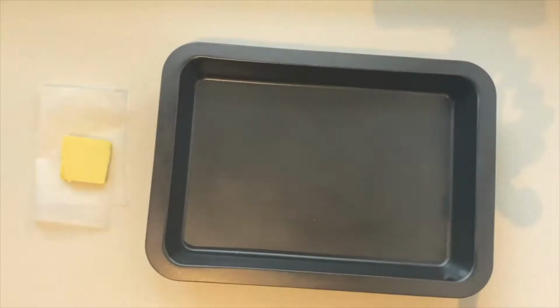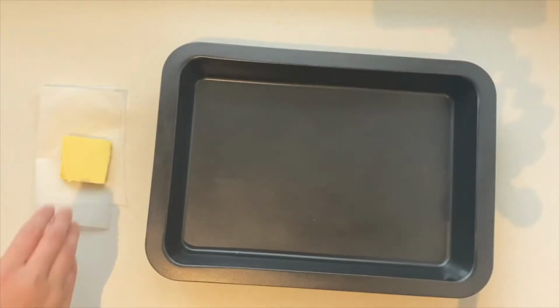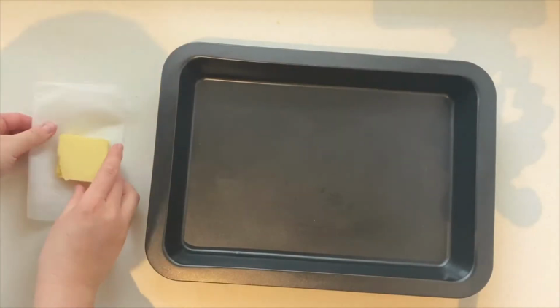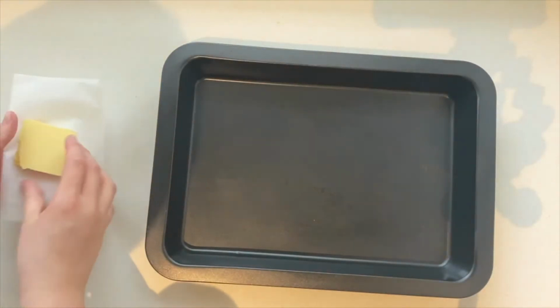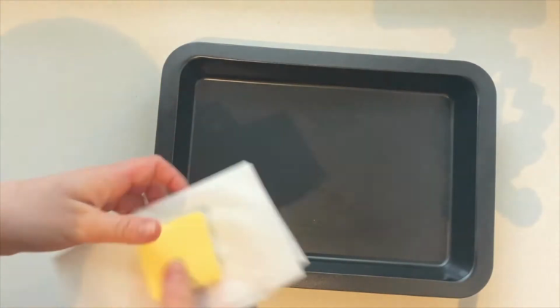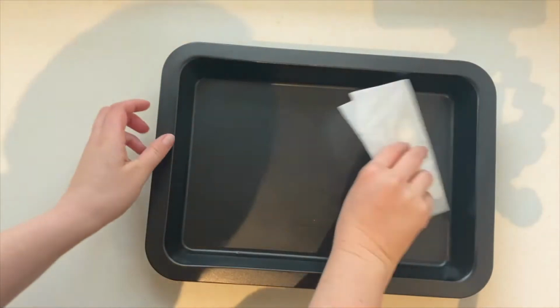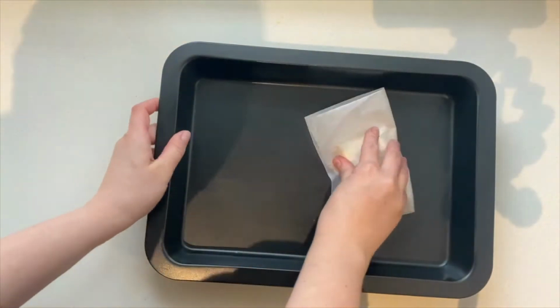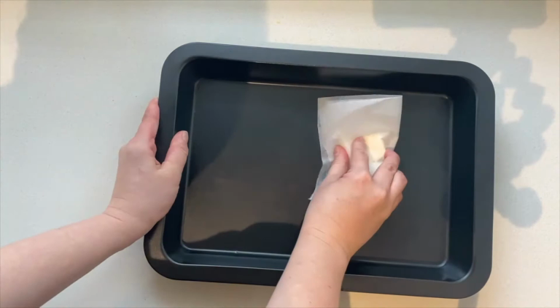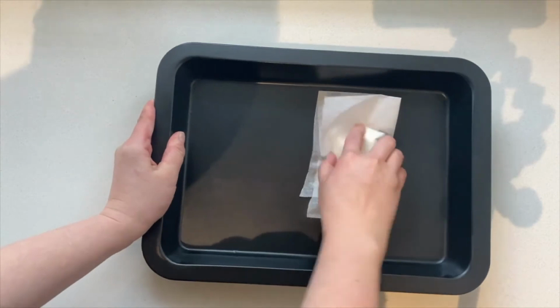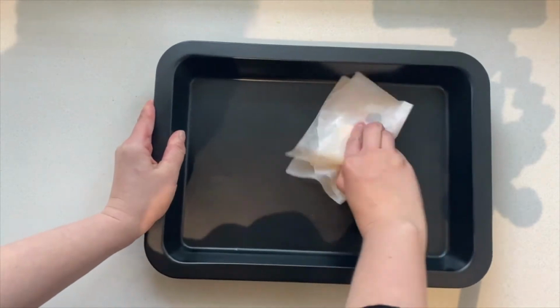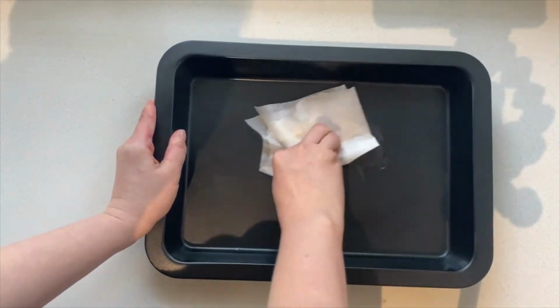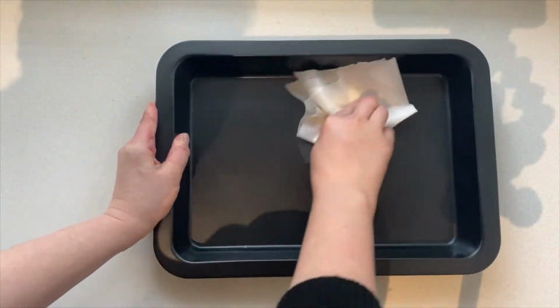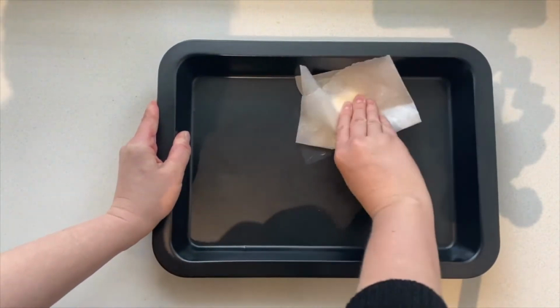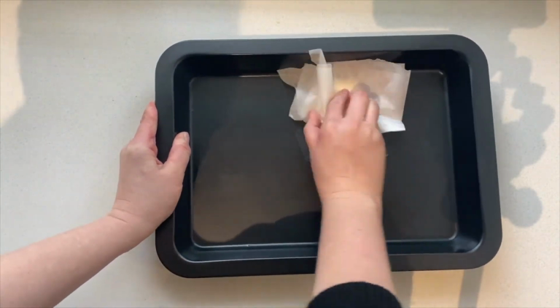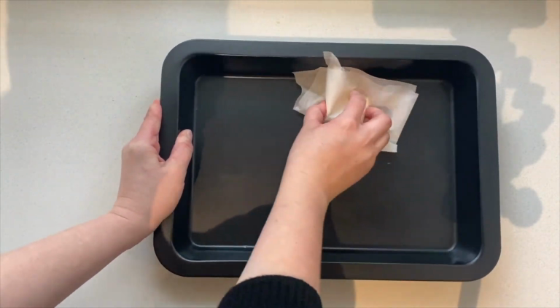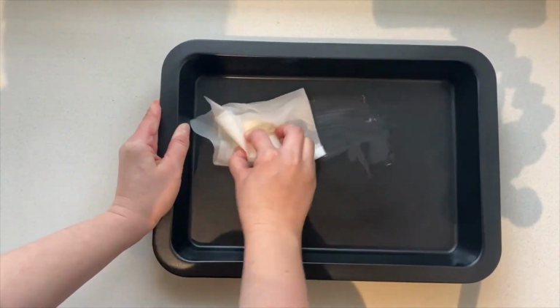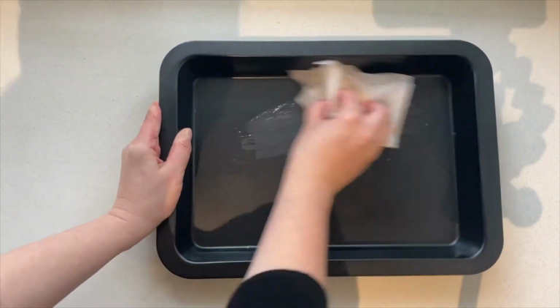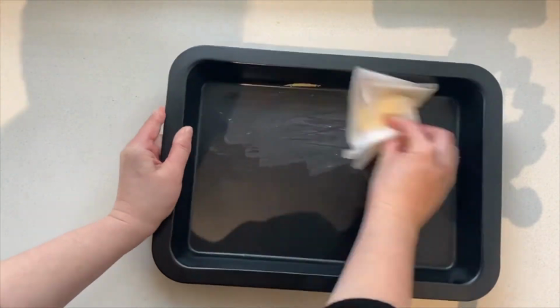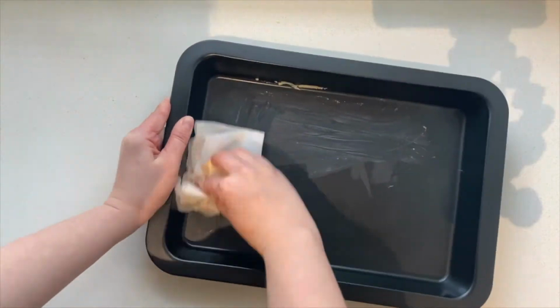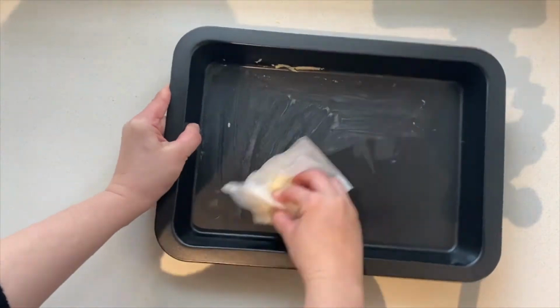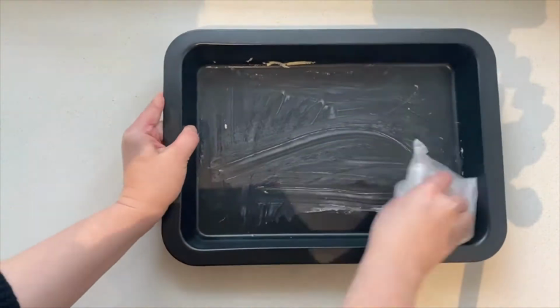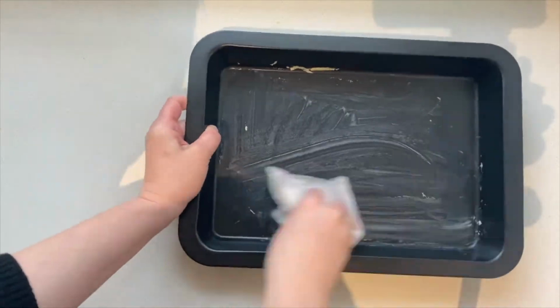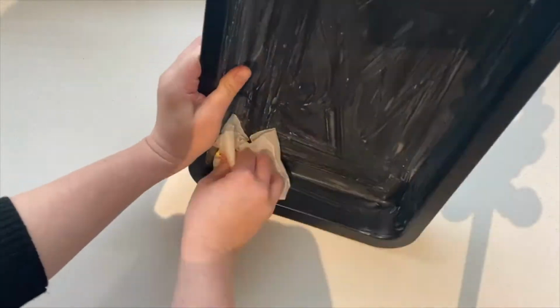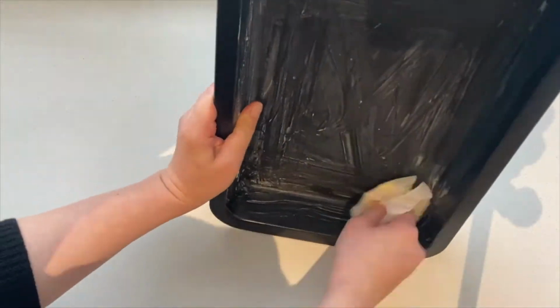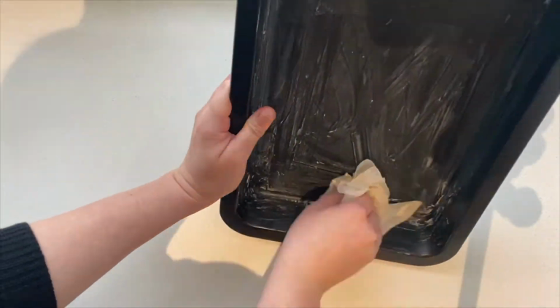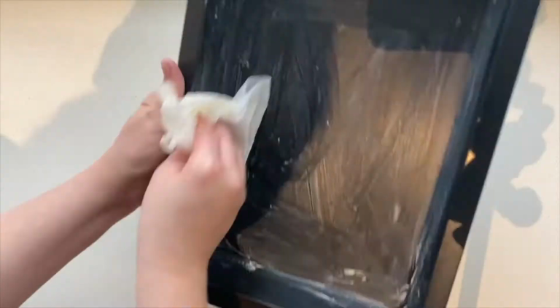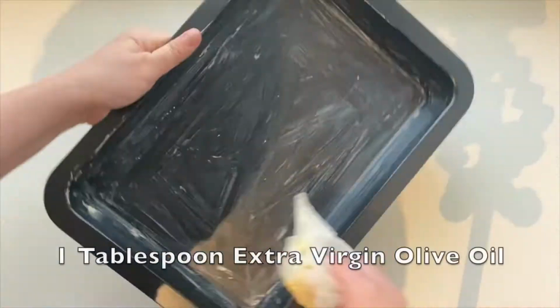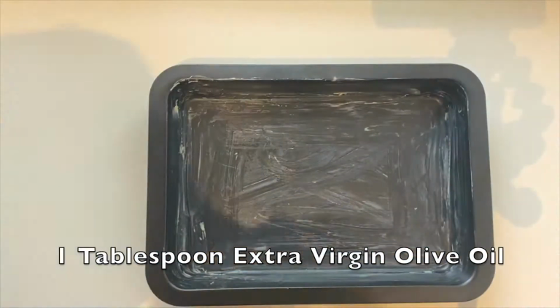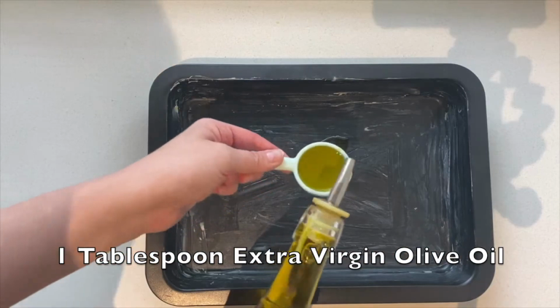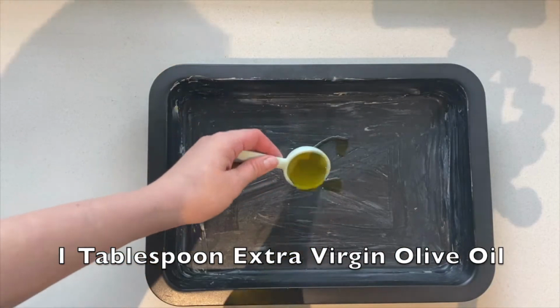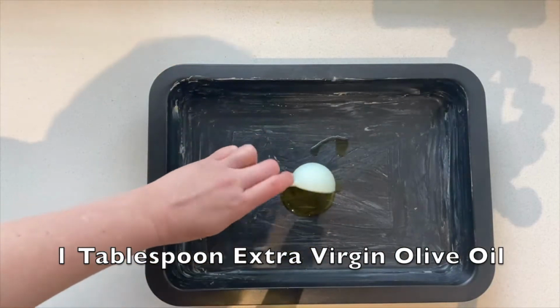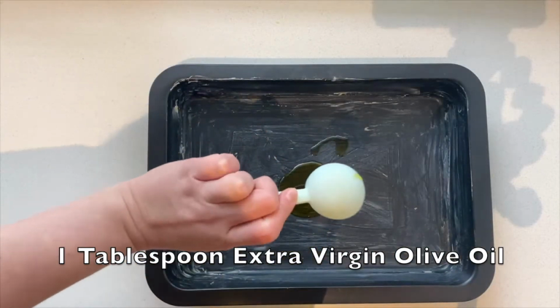After 15 hours I was ready to bake mine, but you could bake it from 8 hours onwards. When you're ready, cover your pan with butter and add 1 tablespoon of olive oil to the bottom.